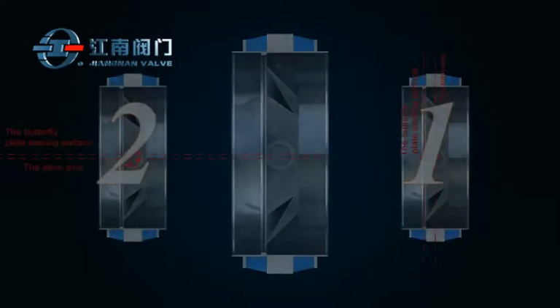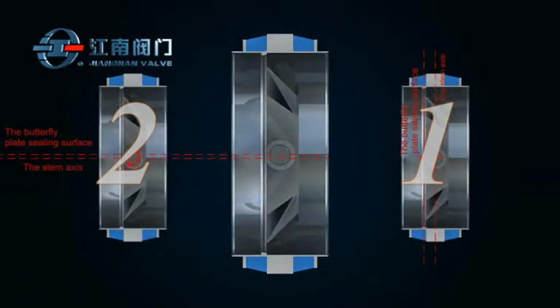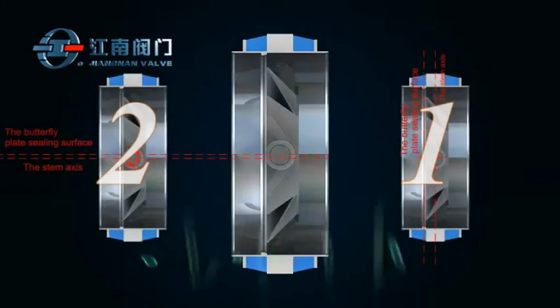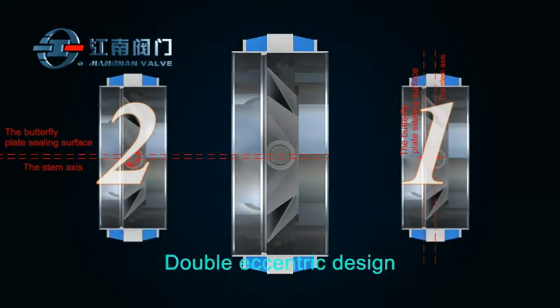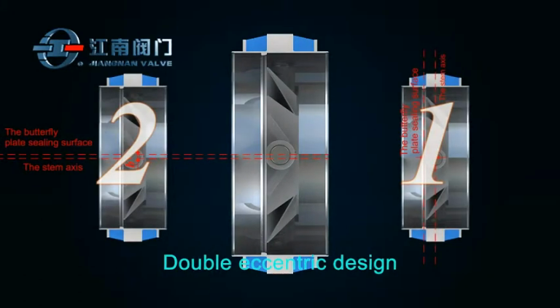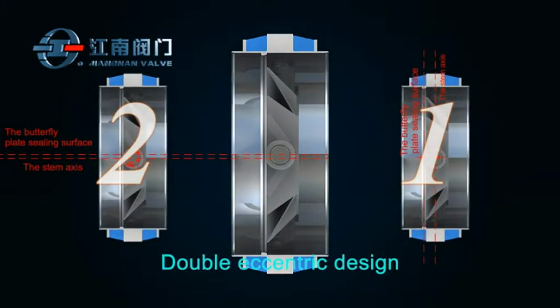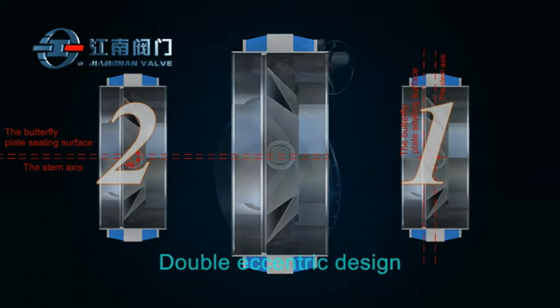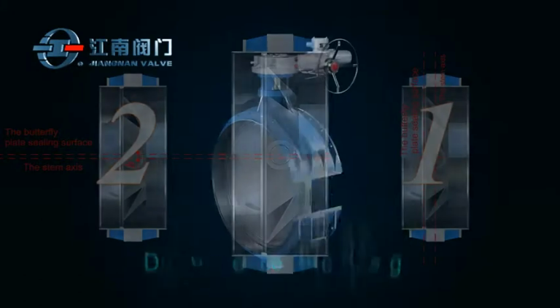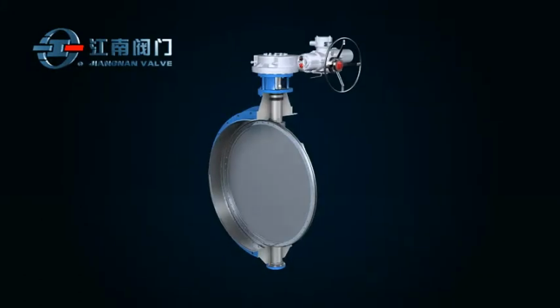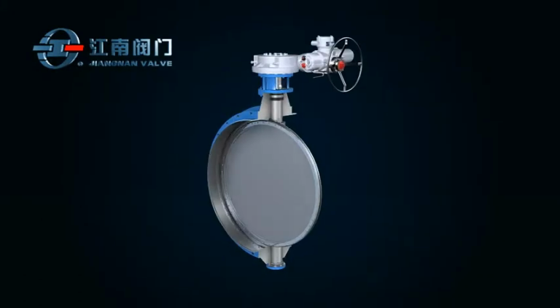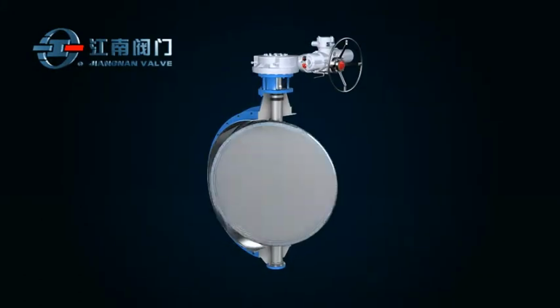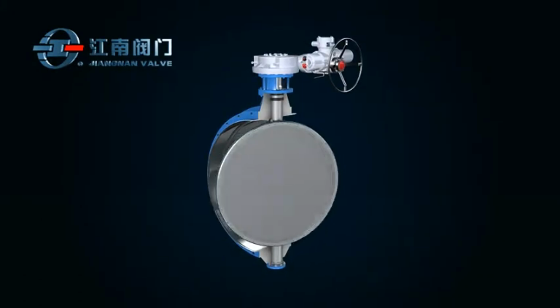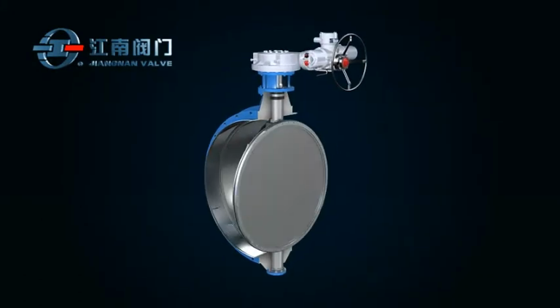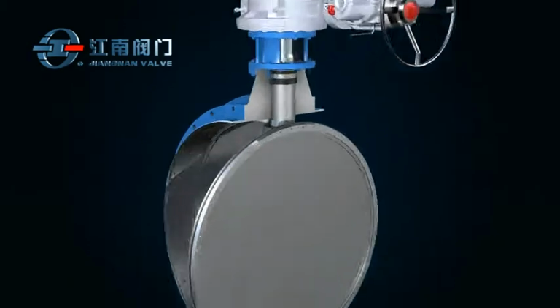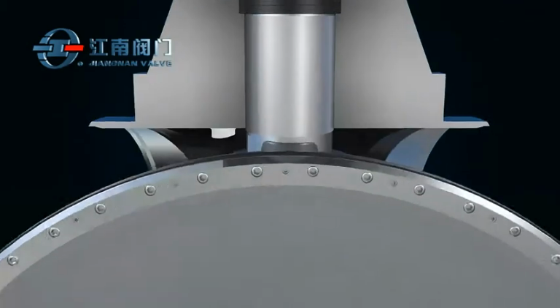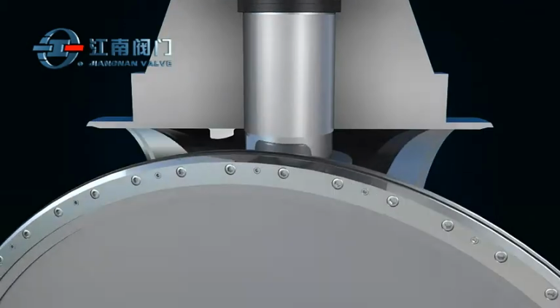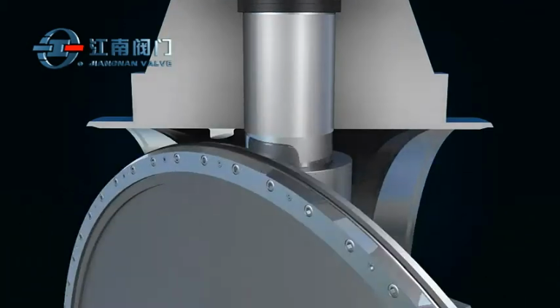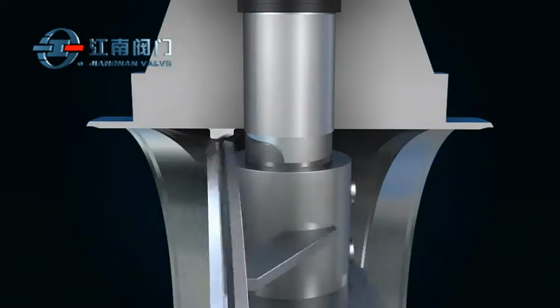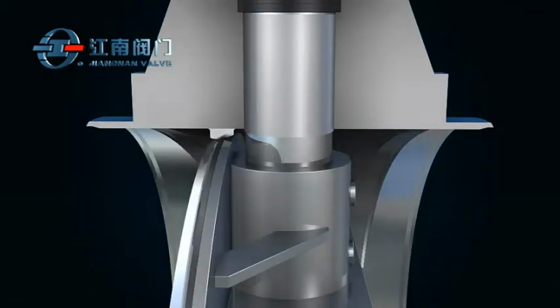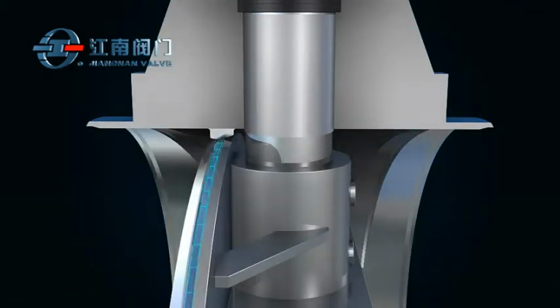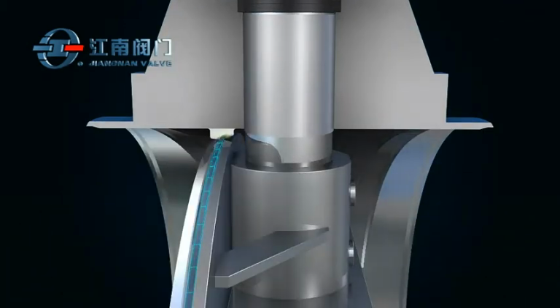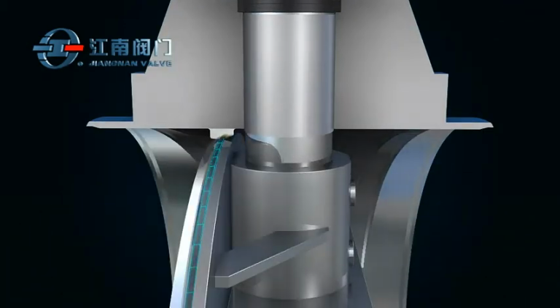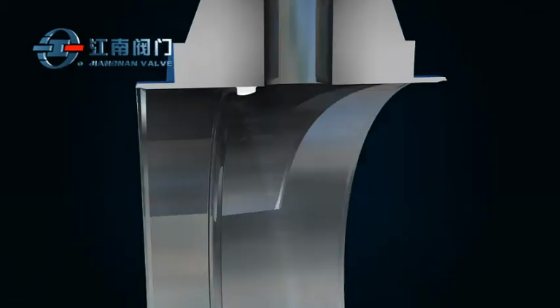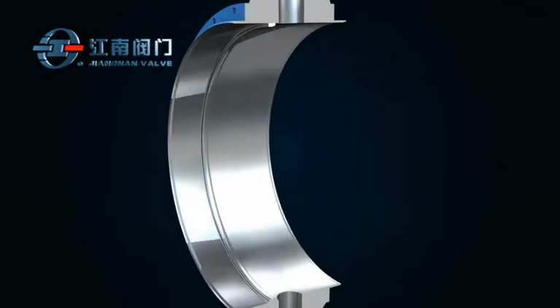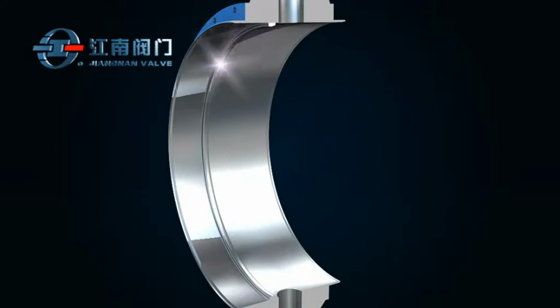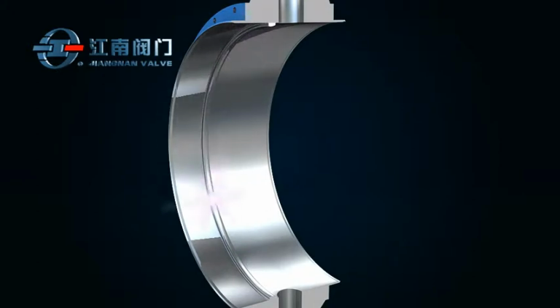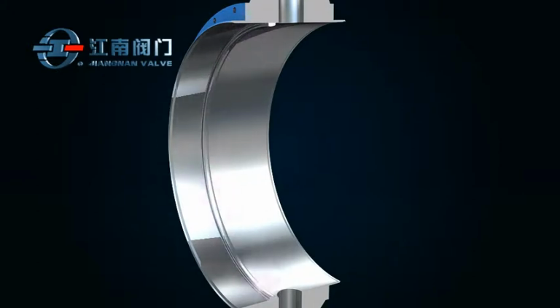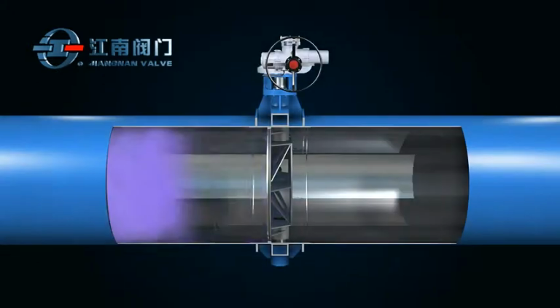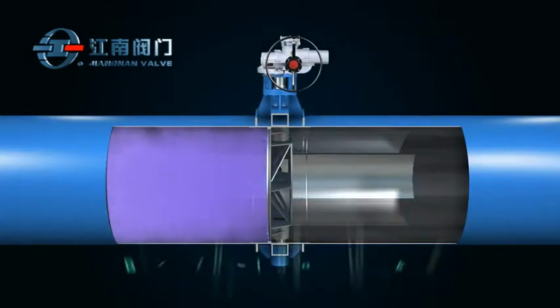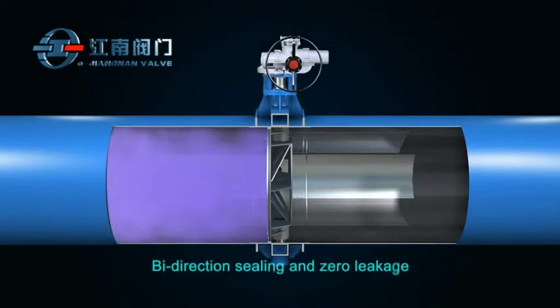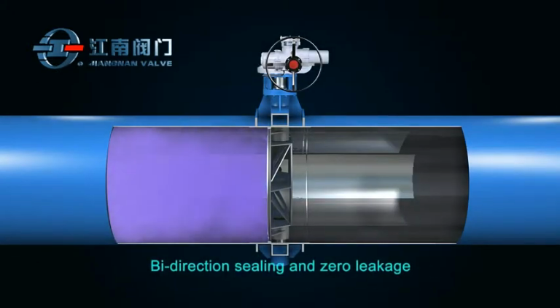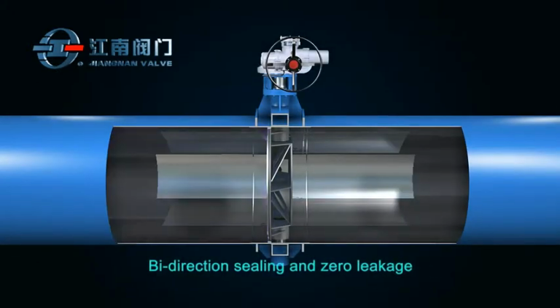This type of valve adopts a double eccentric structure, which opens easily and minimizes friction. The soft rubber seal is matched with a stainless steel seat structure, offering dual seal and bi-directional zero leakage.